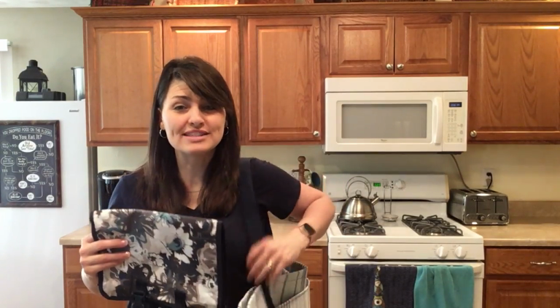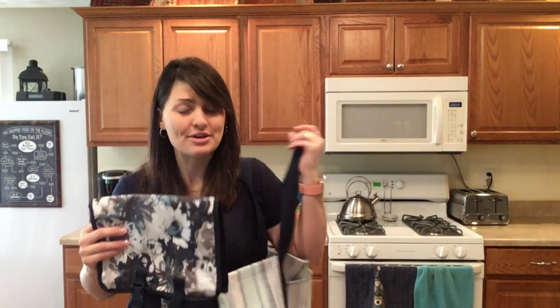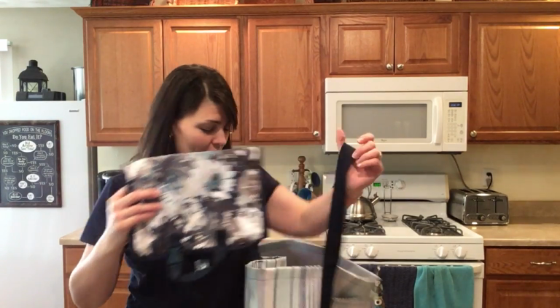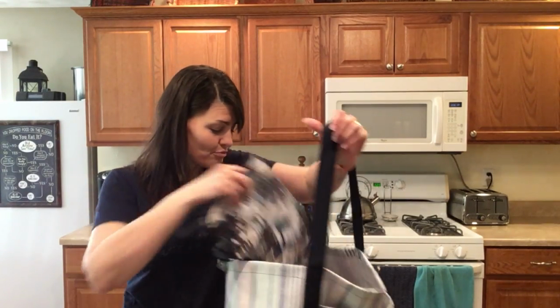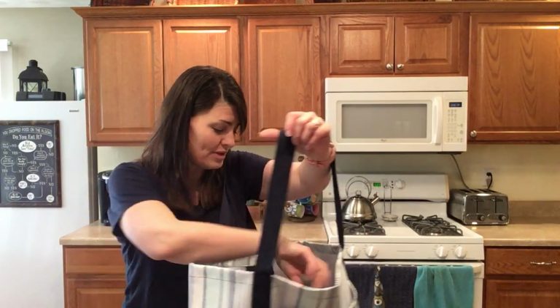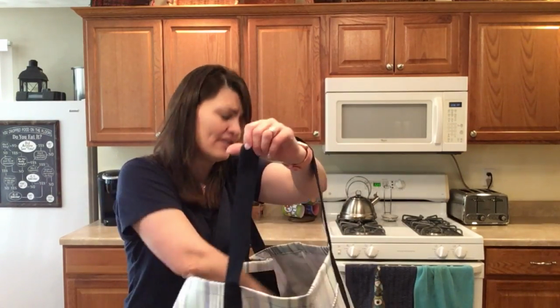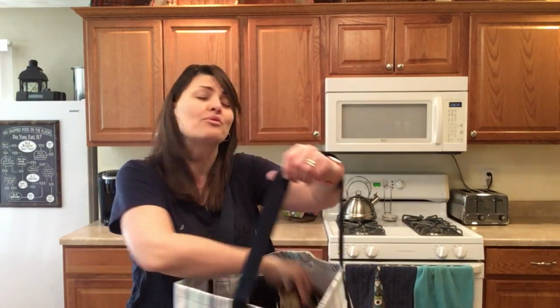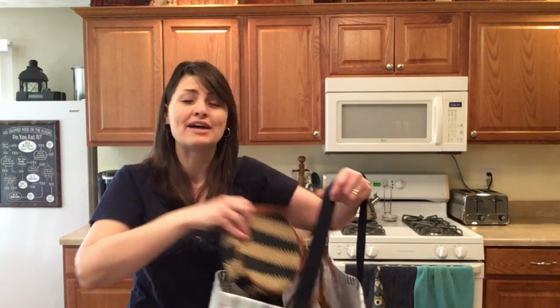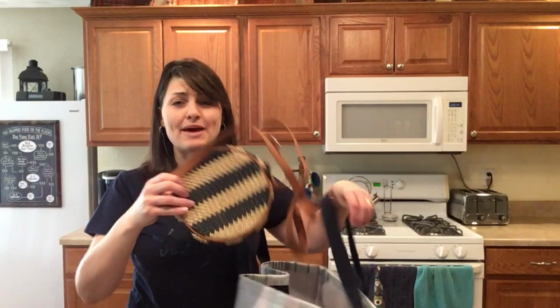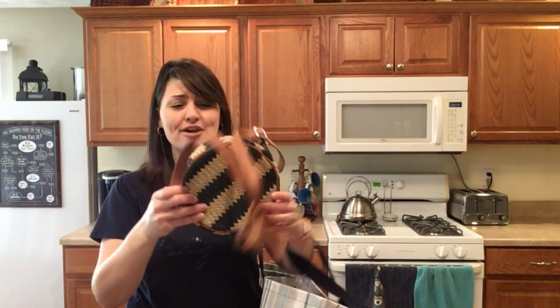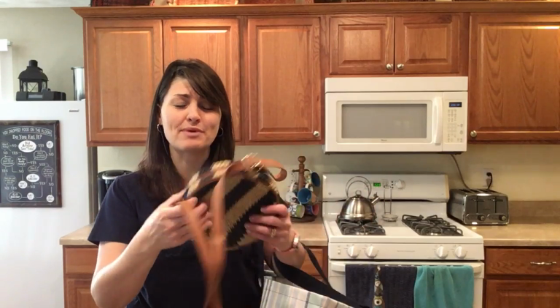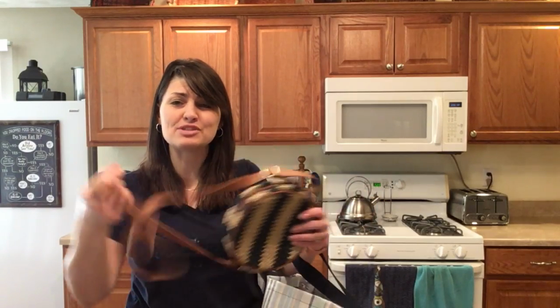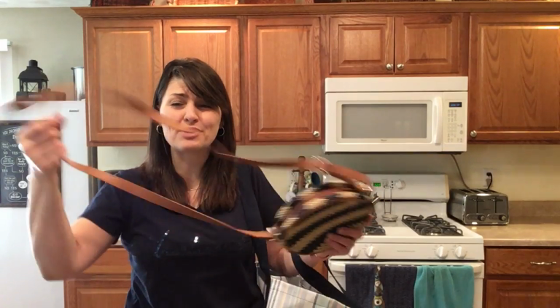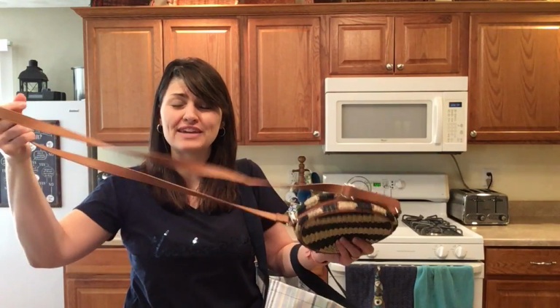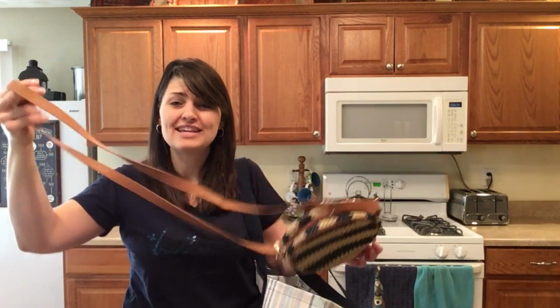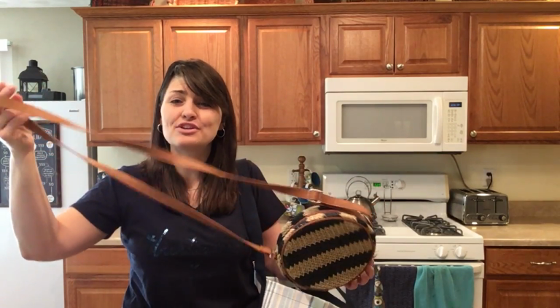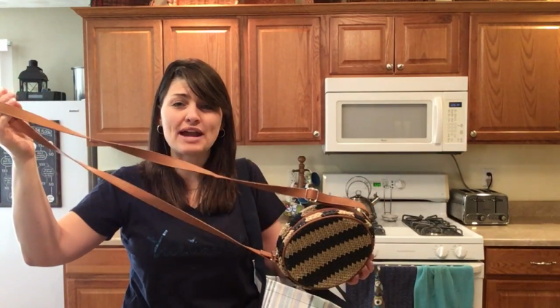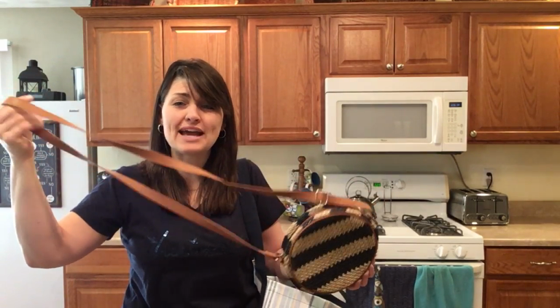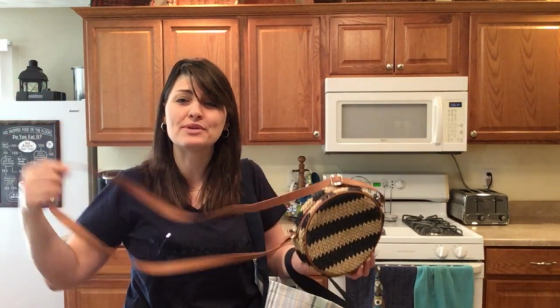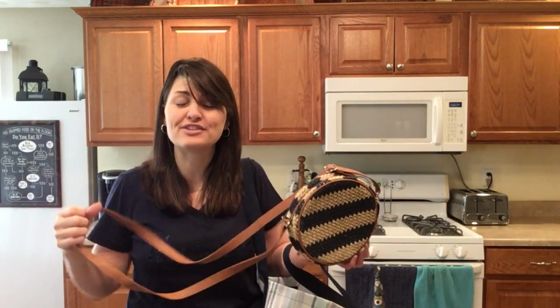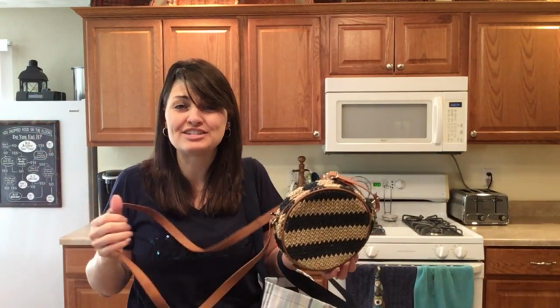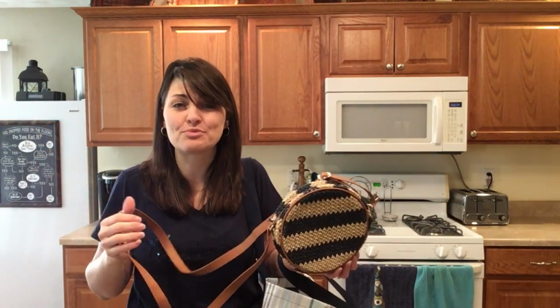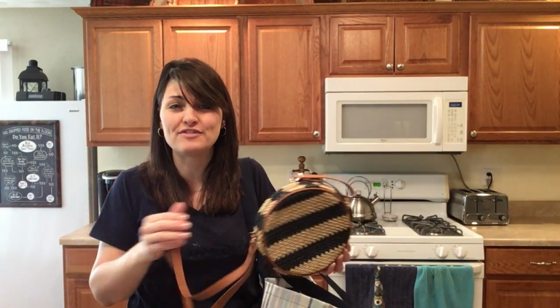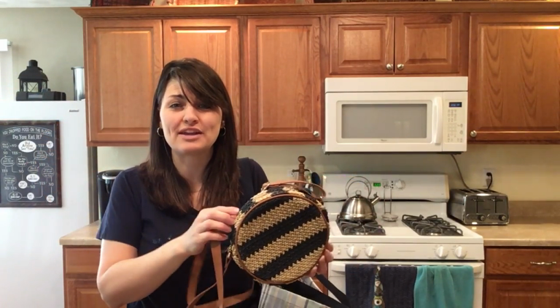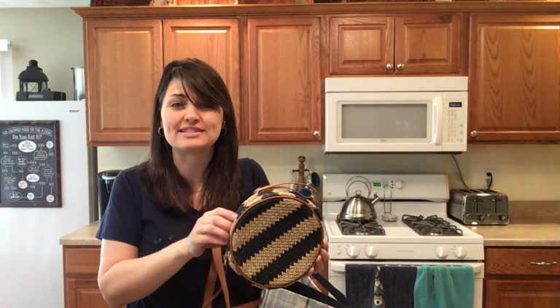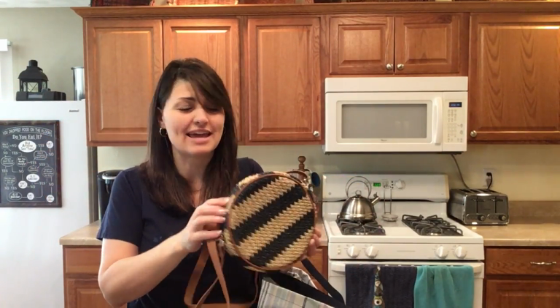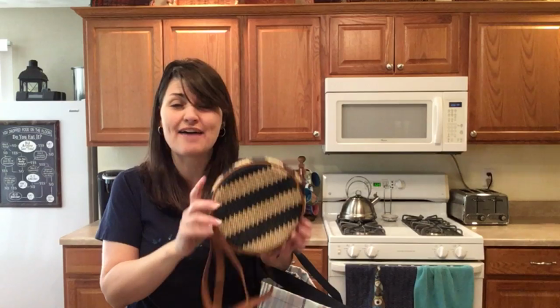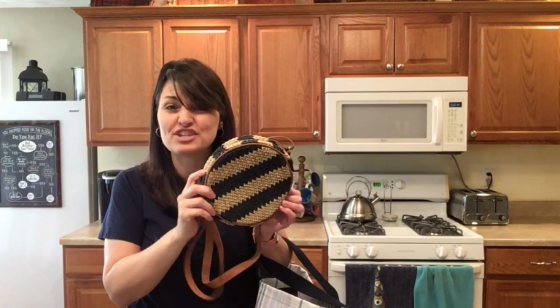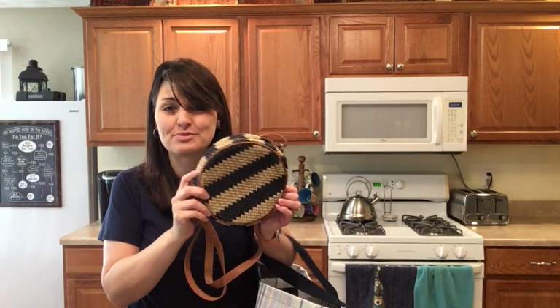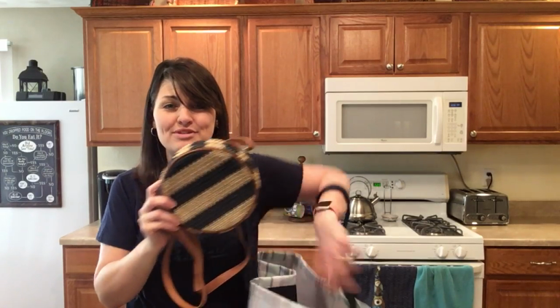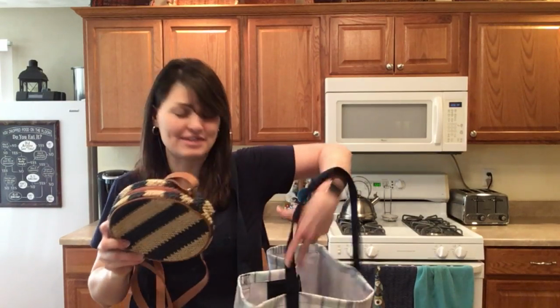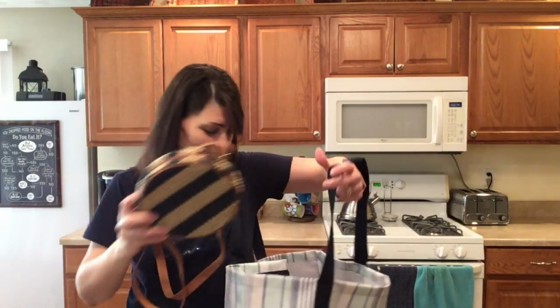Also throw in our roundabout crossbody, which is perfect so you can grab it out whenever you need to just run a few errands and have just what you need for the day.